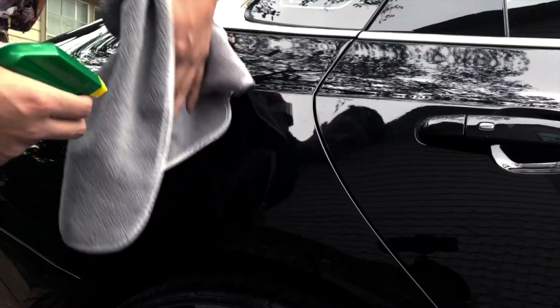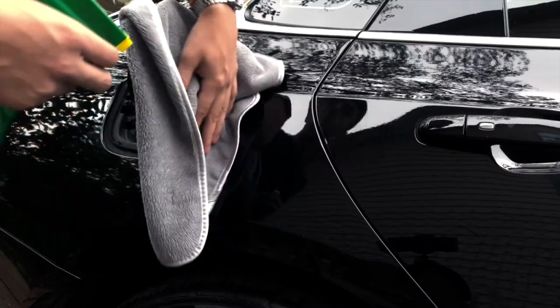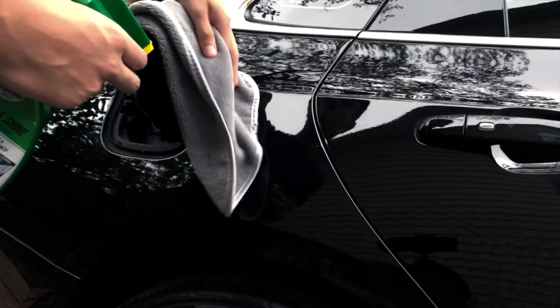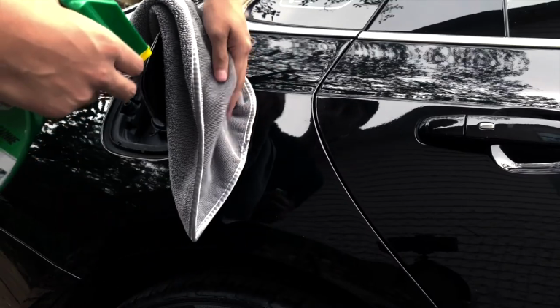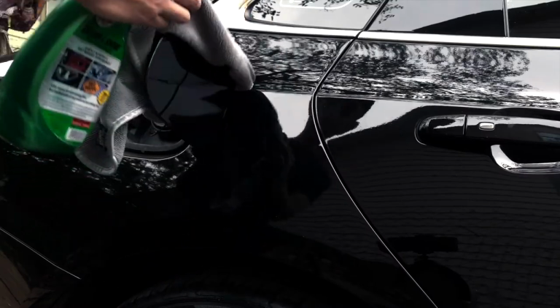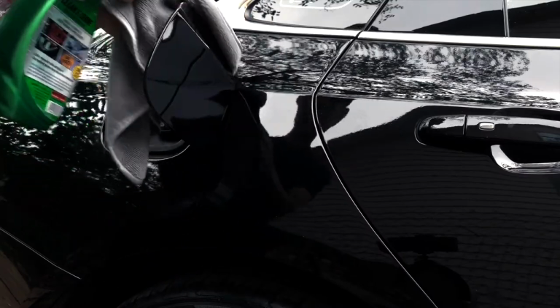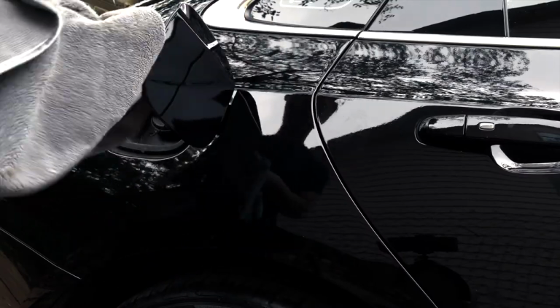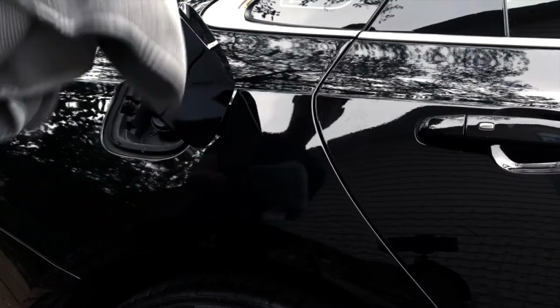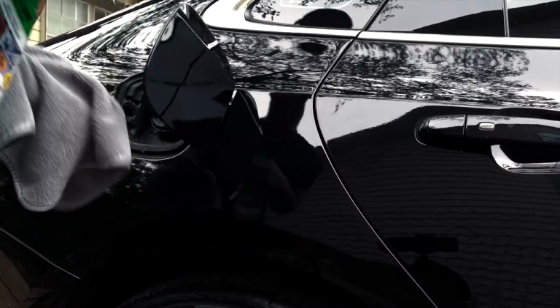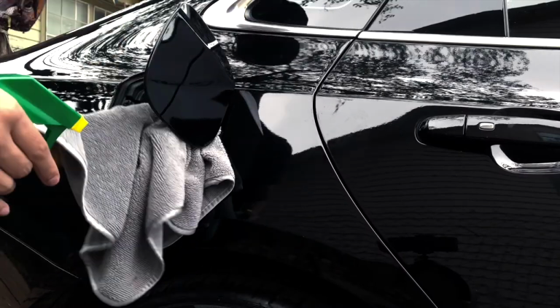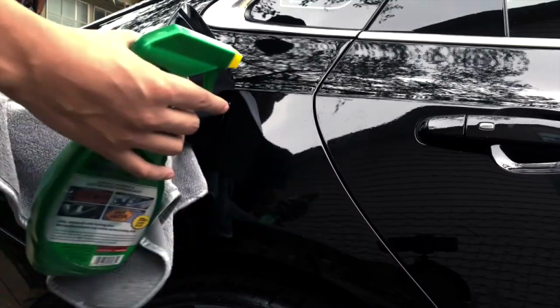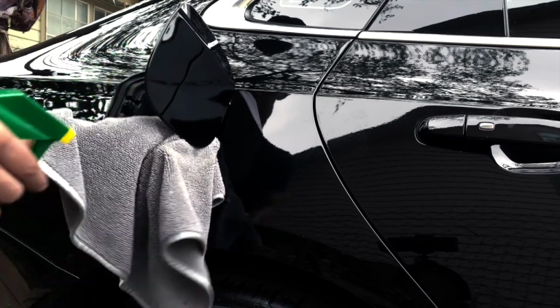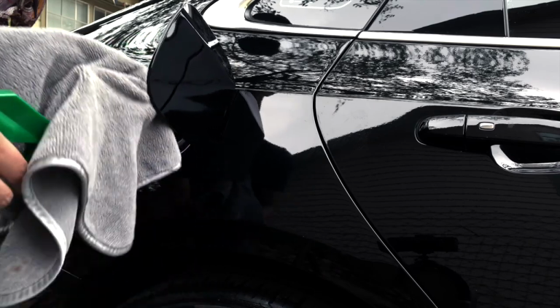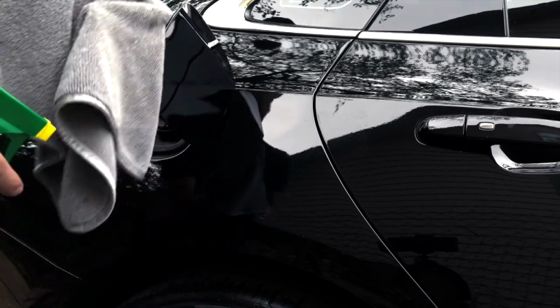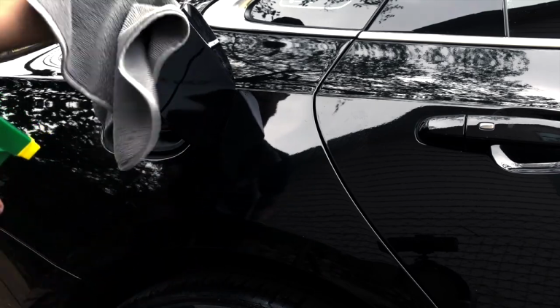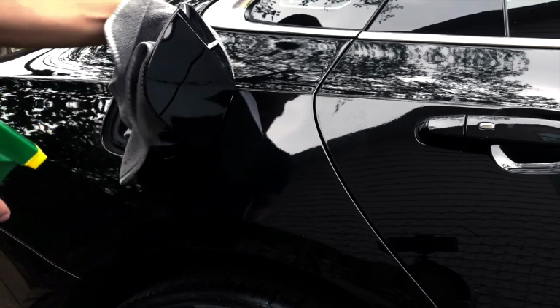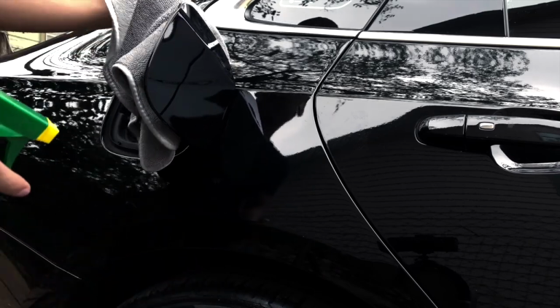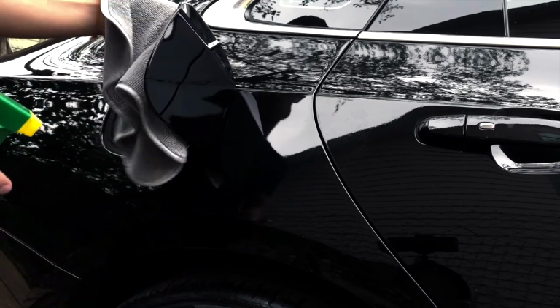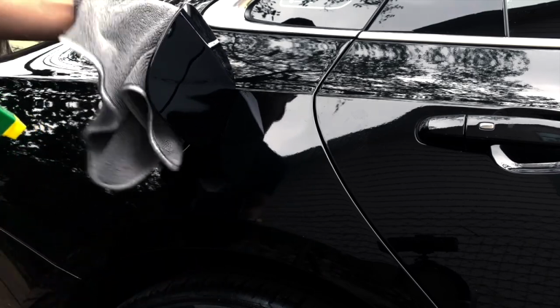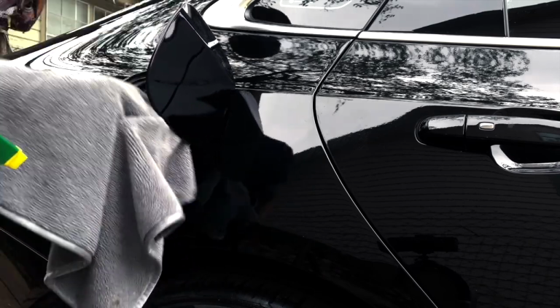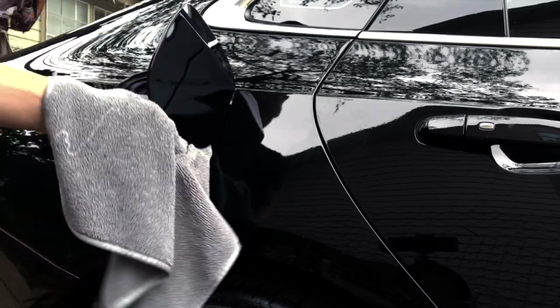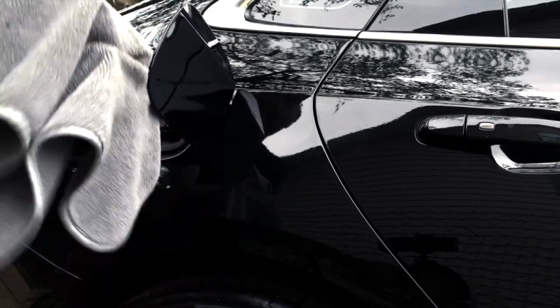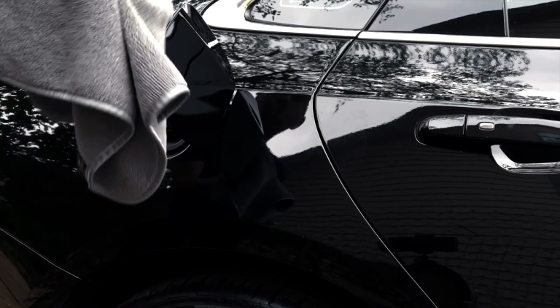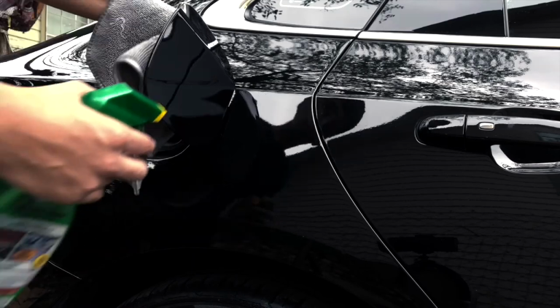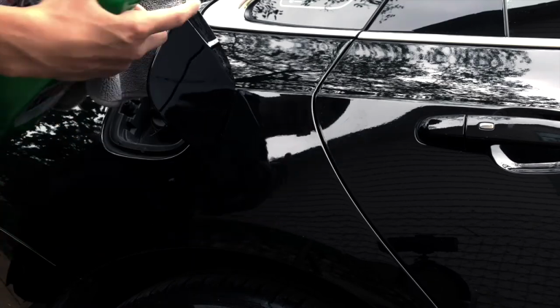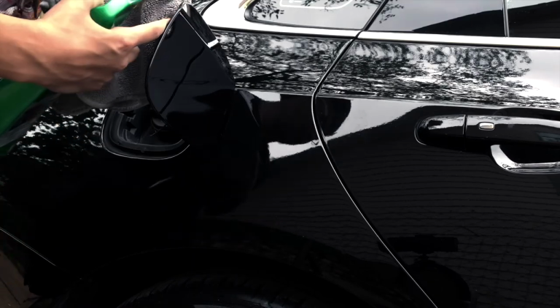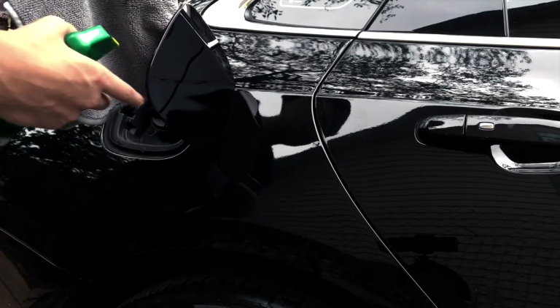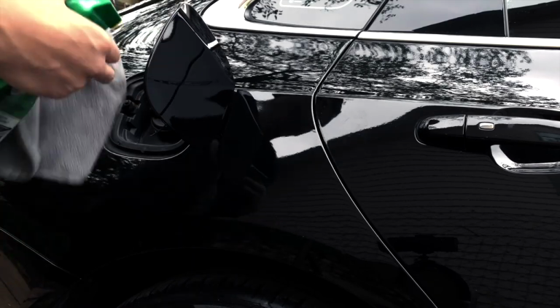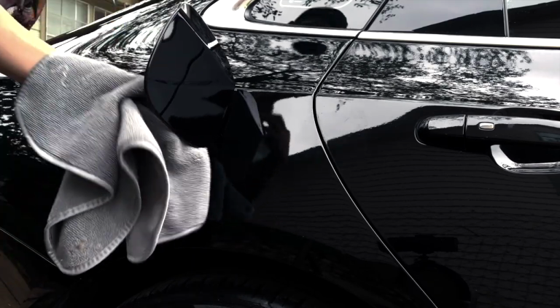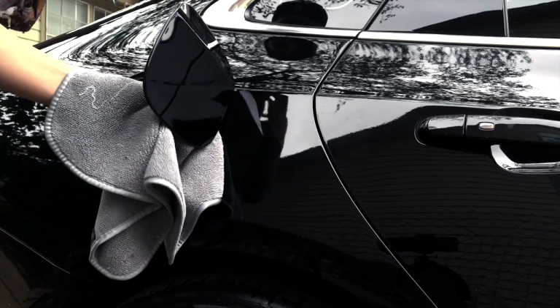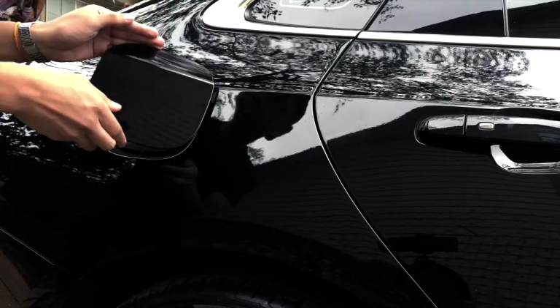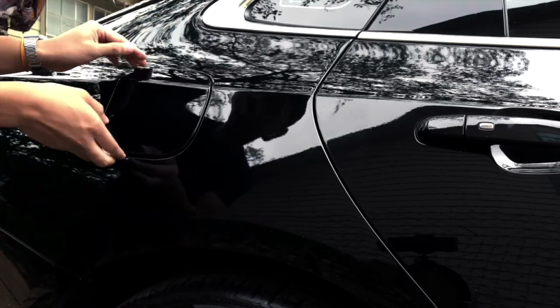First you got to wipe down the surface. Go ahead and get your microfiber towel and clean it with whatever you may please — it could be rubbing alcohol or soap and water. Also try to clean the inside of it that way the wrap will wrap around and stick onto the surface. I'm gonna go ahead and close it.